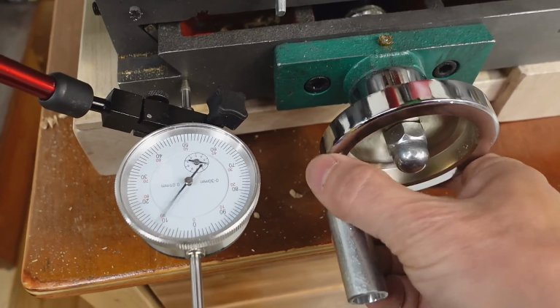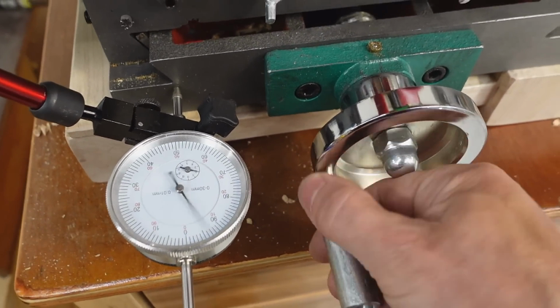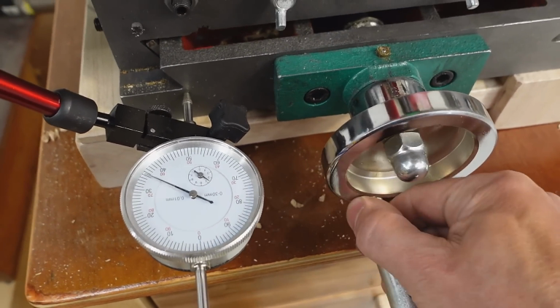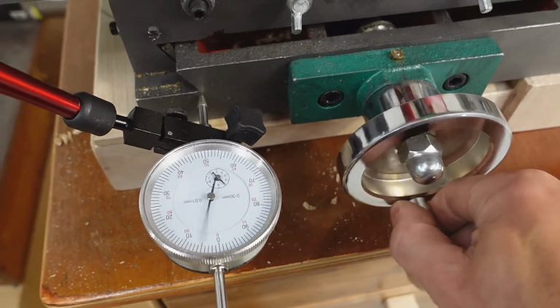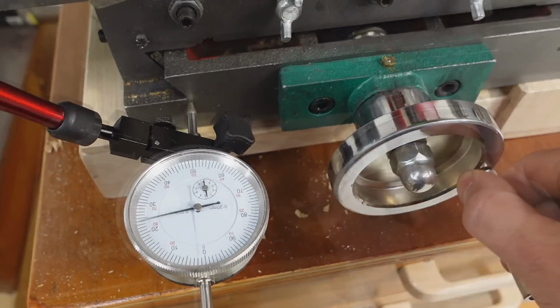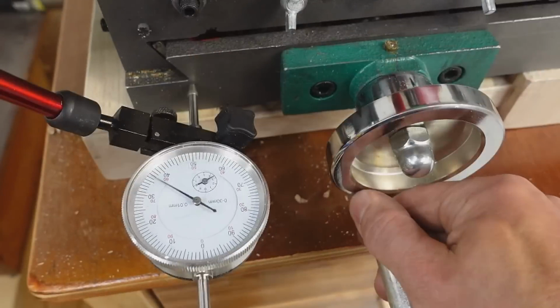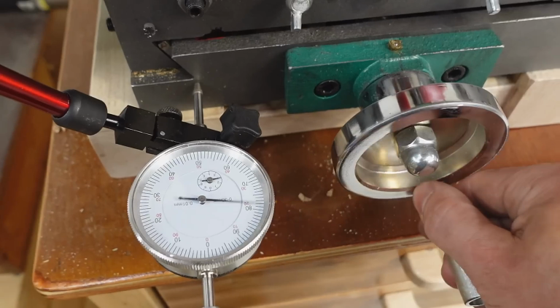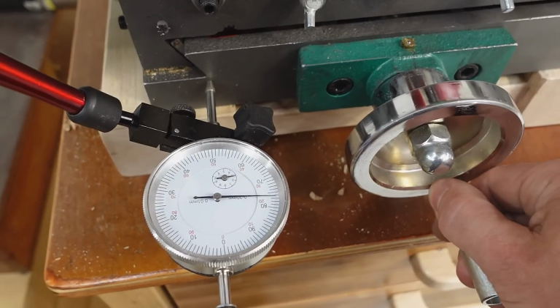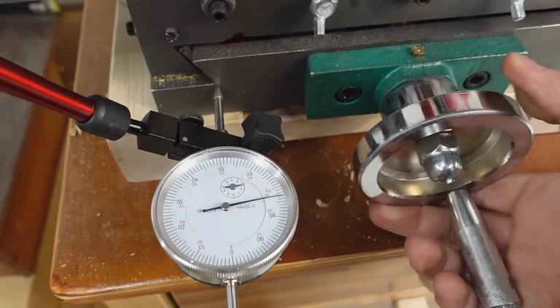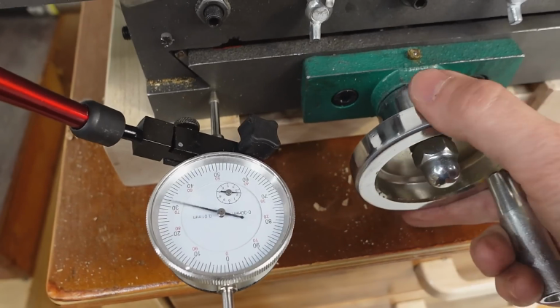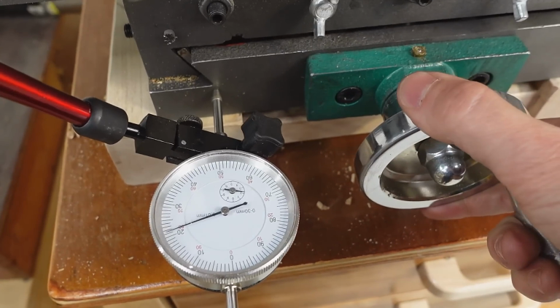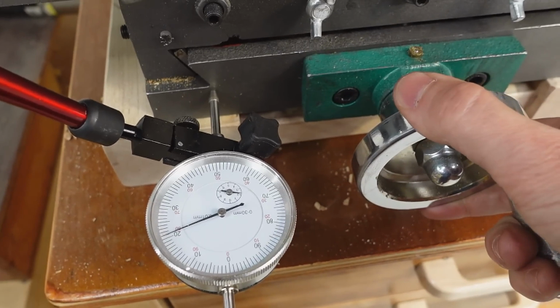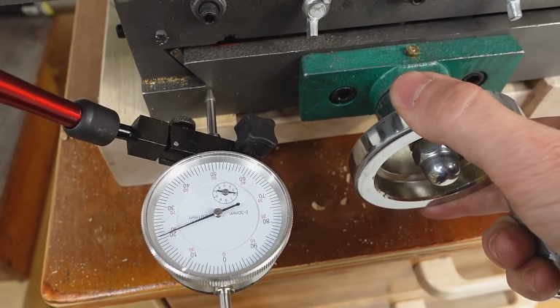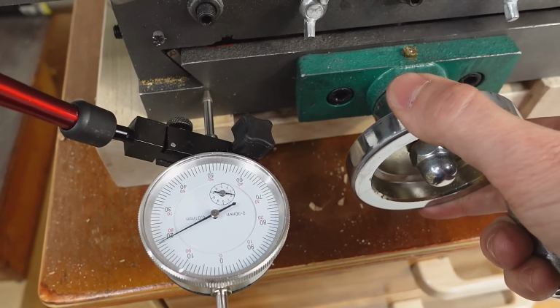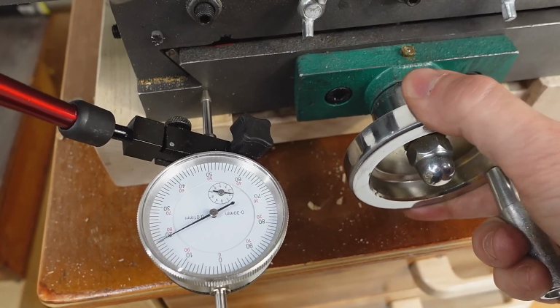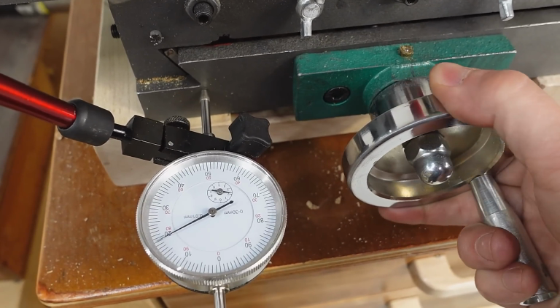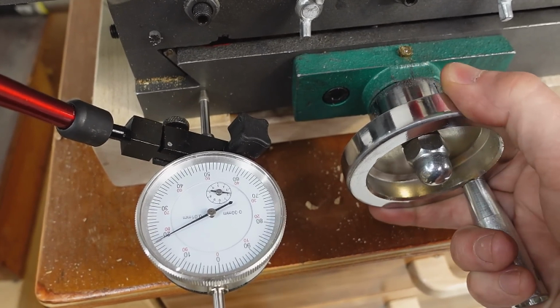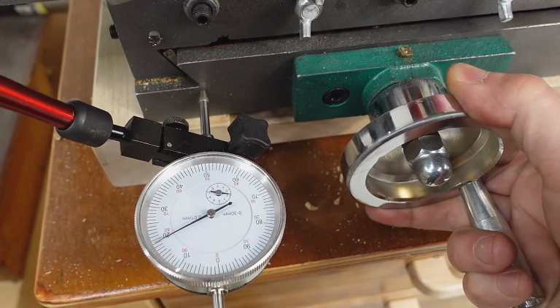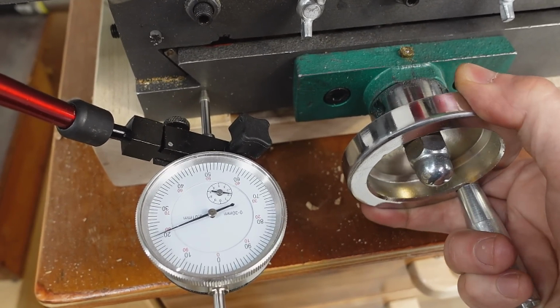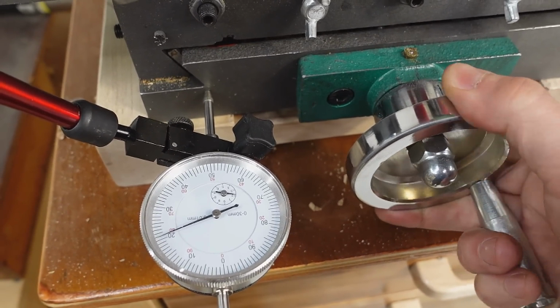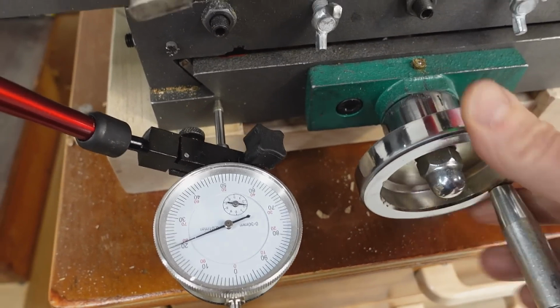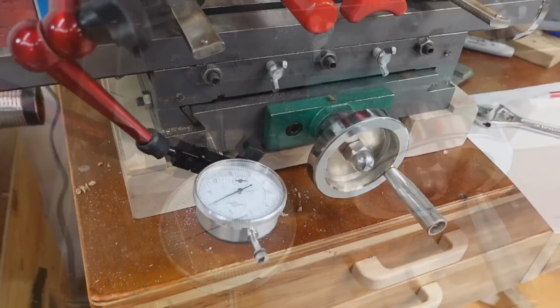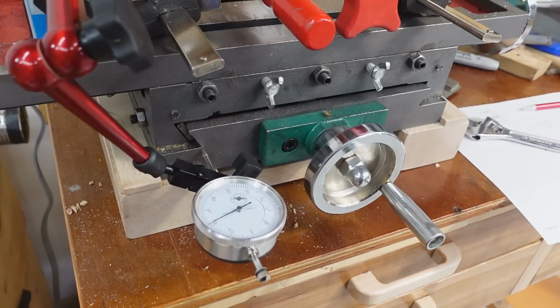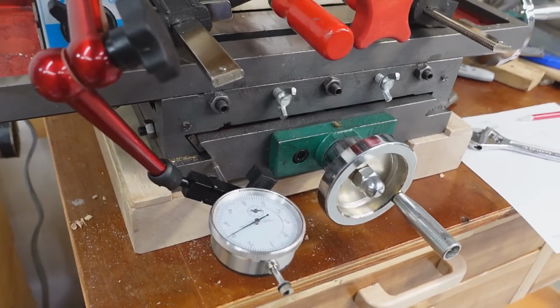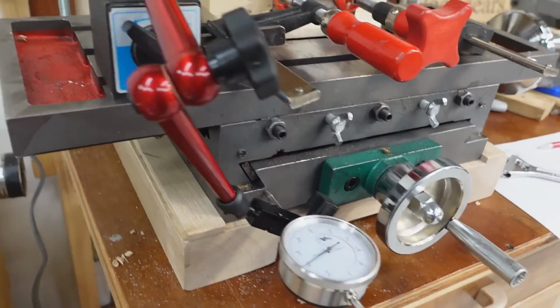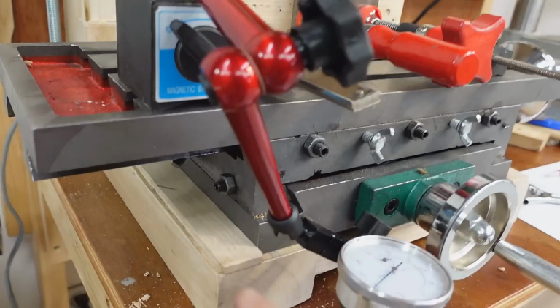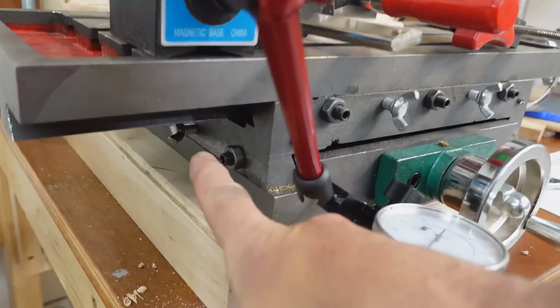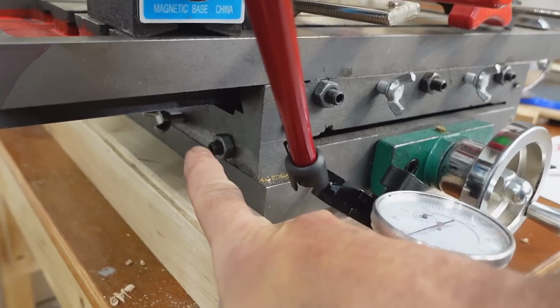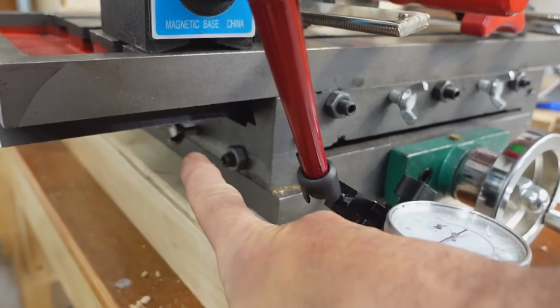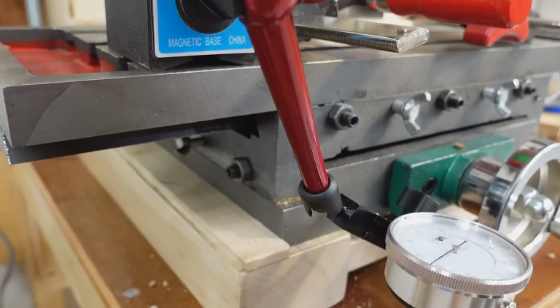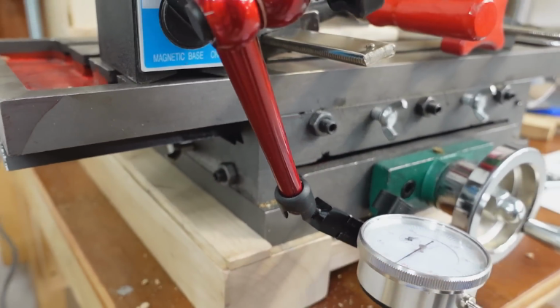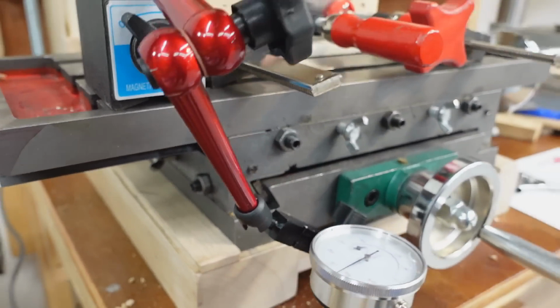I need to bring it out 11.8 millimeters, so I'll count the turns: 1, 2, 3... 11.8. I need to be right about here. And I just lock that in by doing up this little screw down here with a wrench.